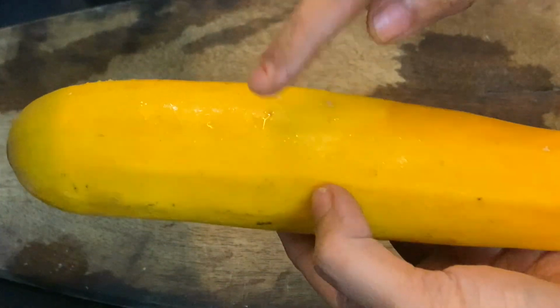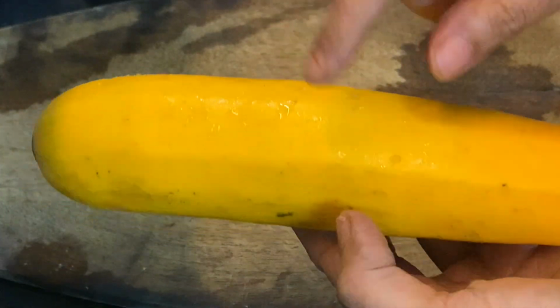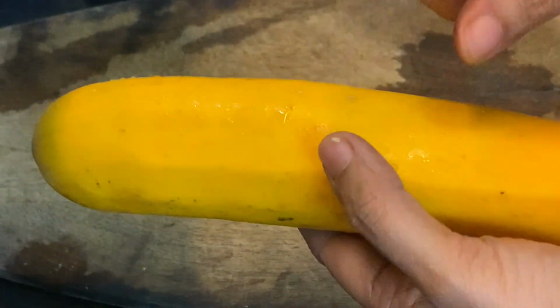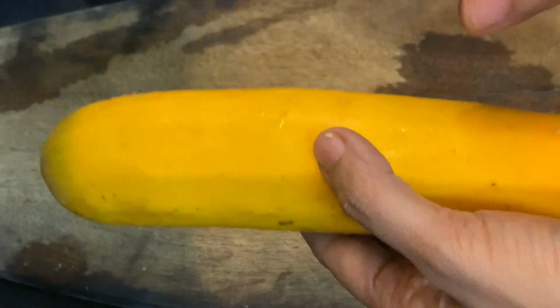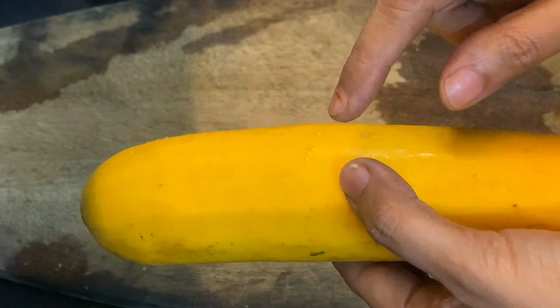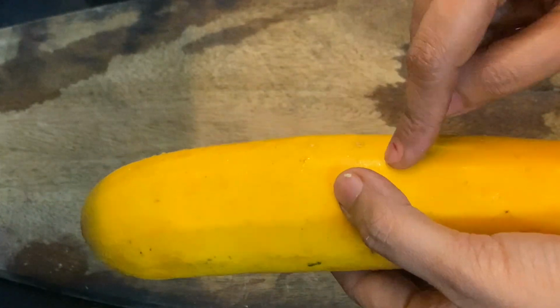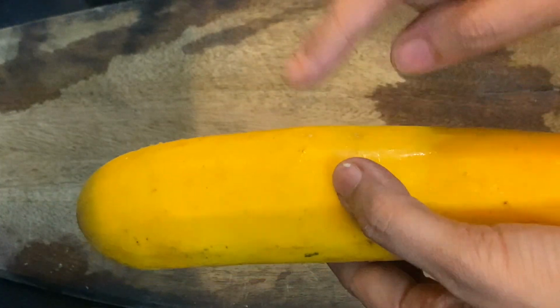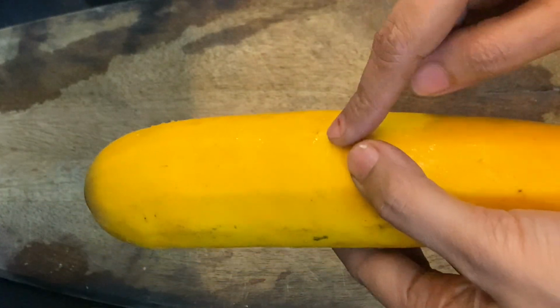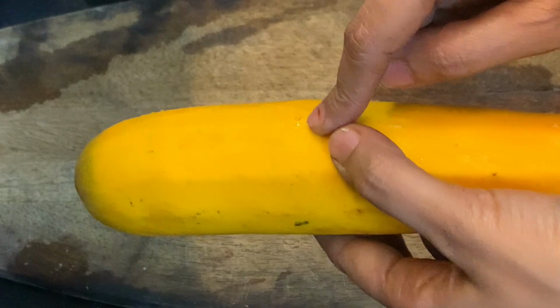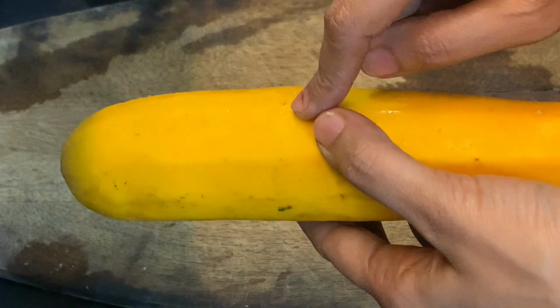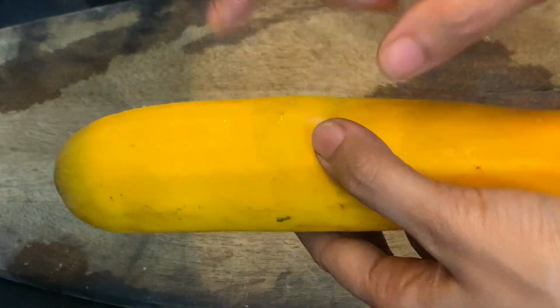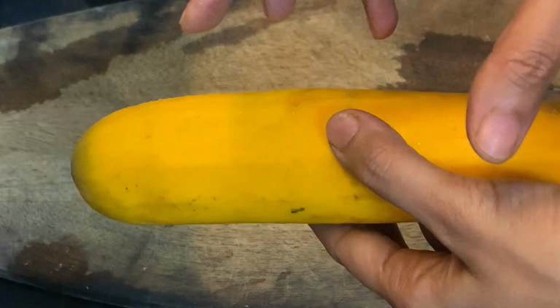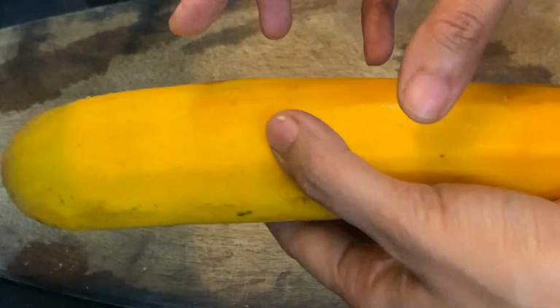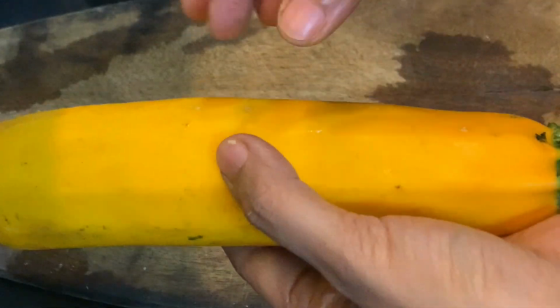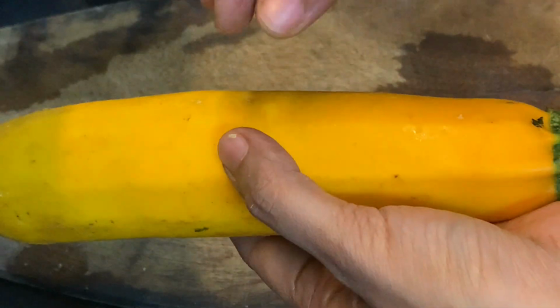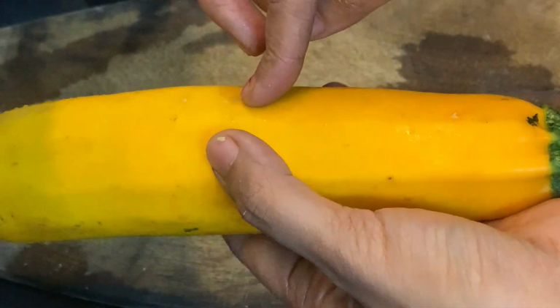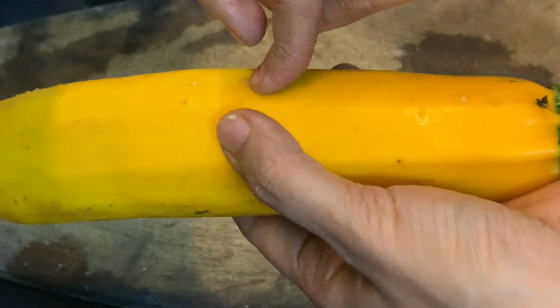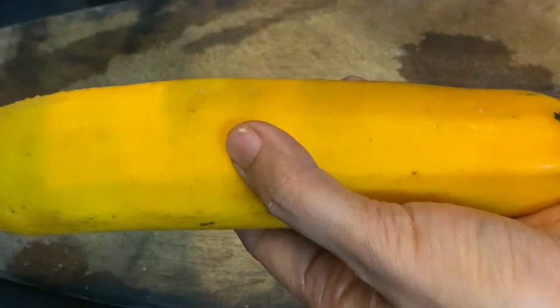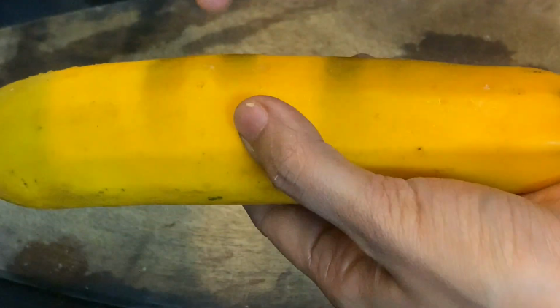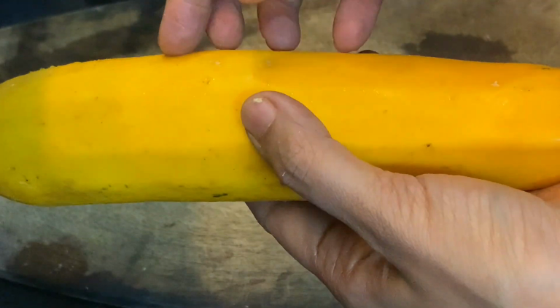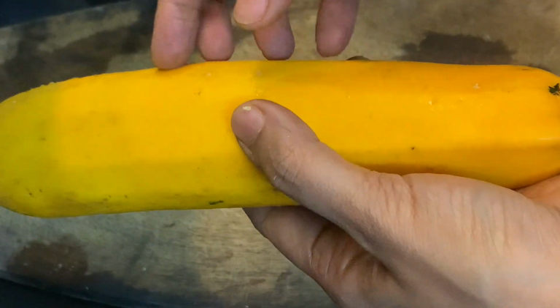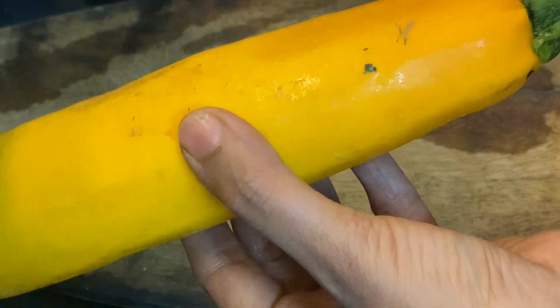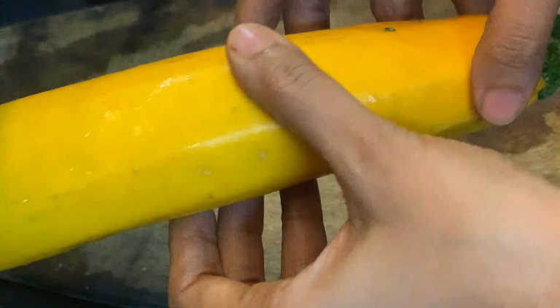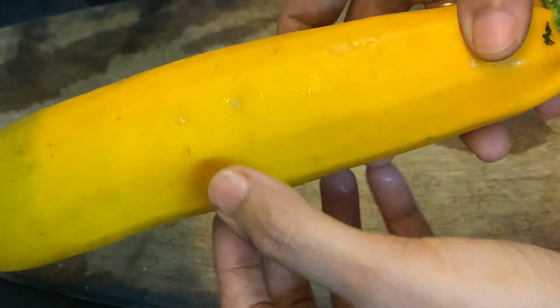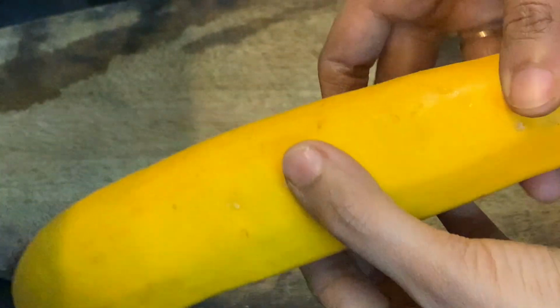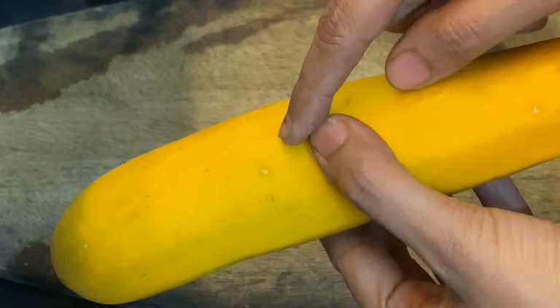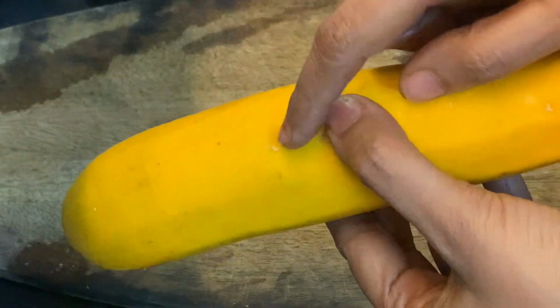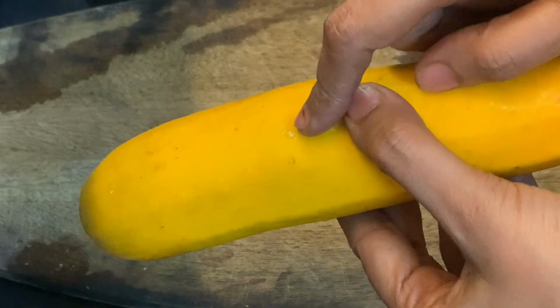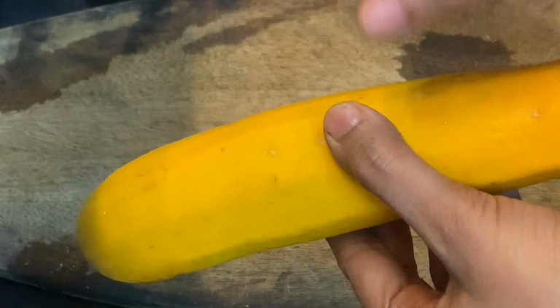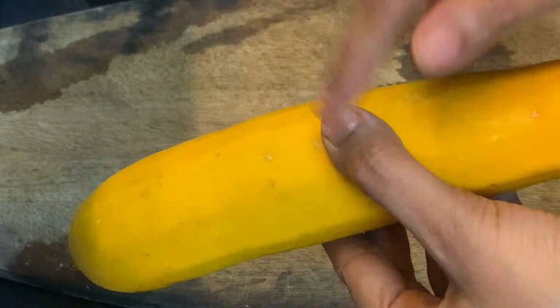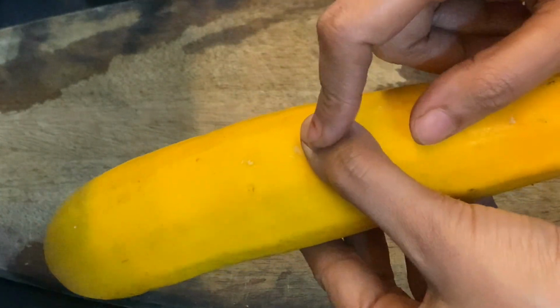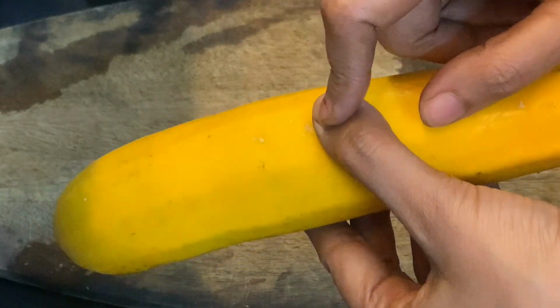Today I will tell you a very tasty and easy recipe. You can call it kurkuri crispy zucchini. It is very tasty and also very simple.